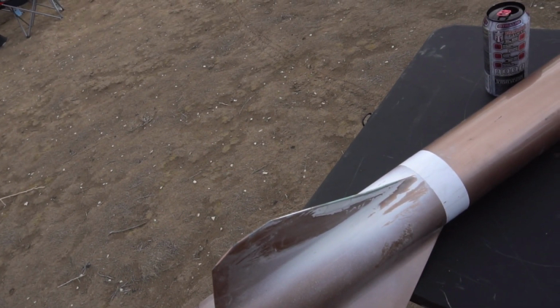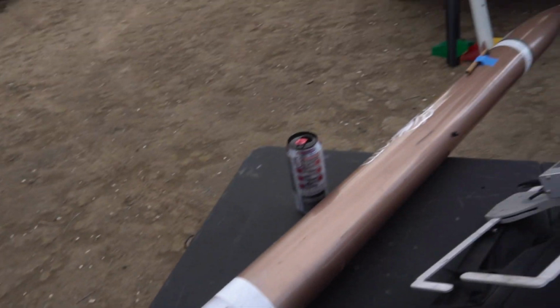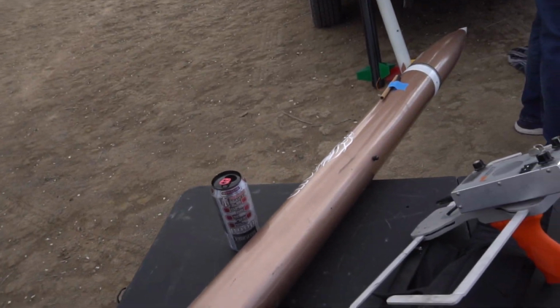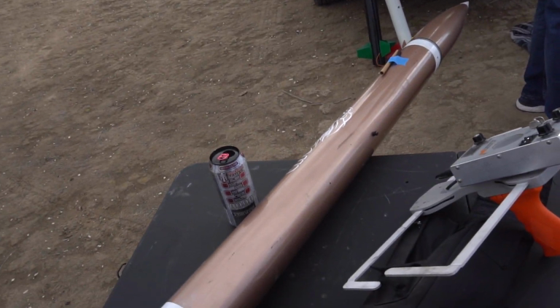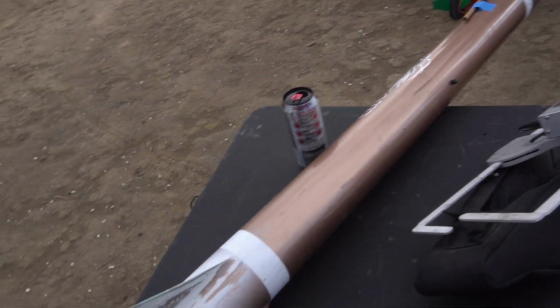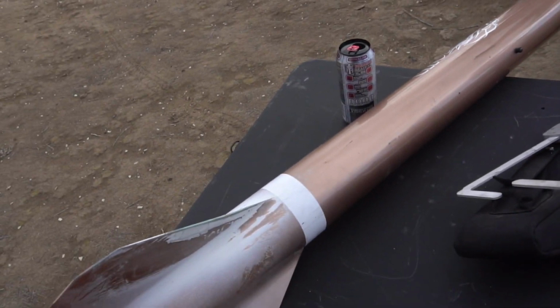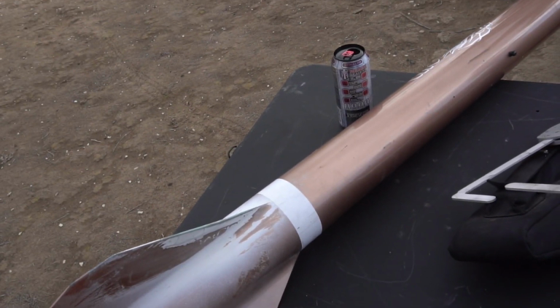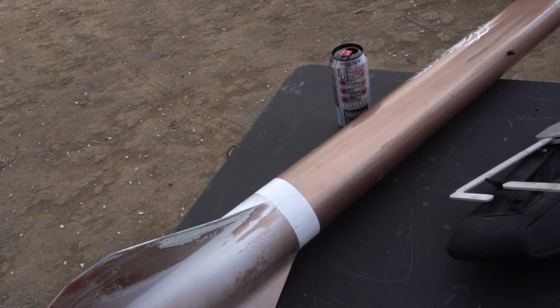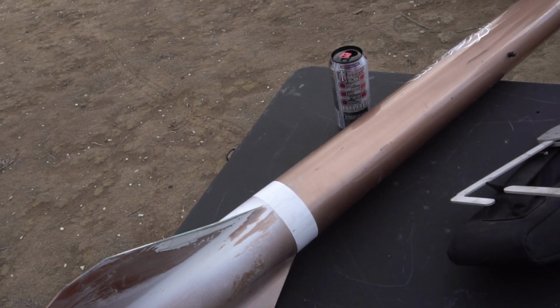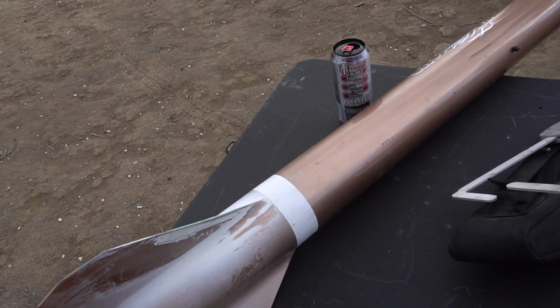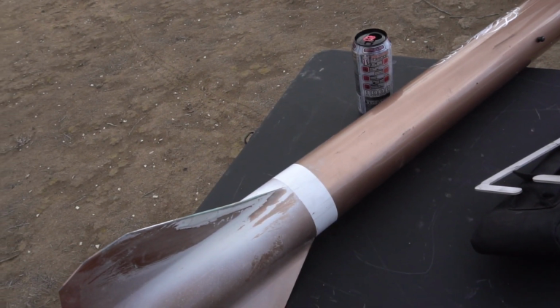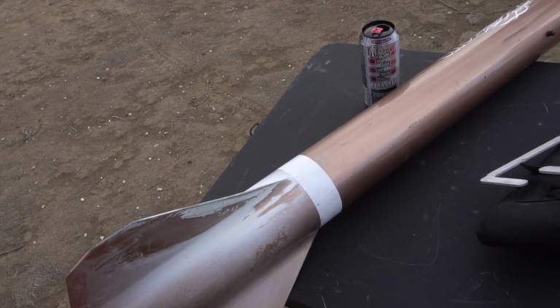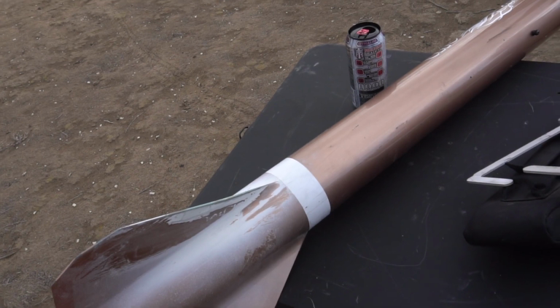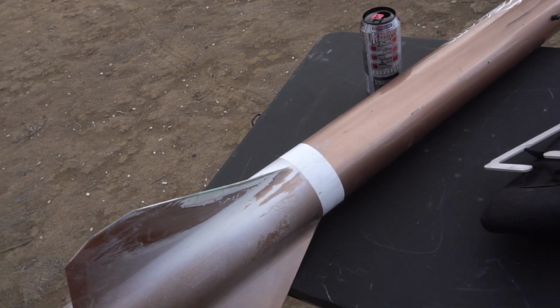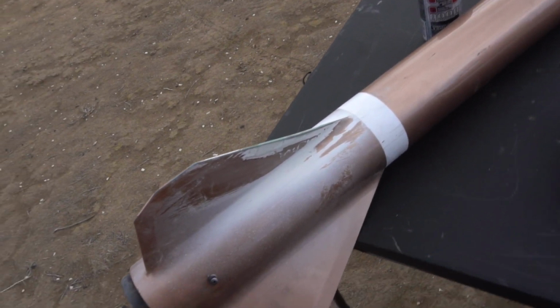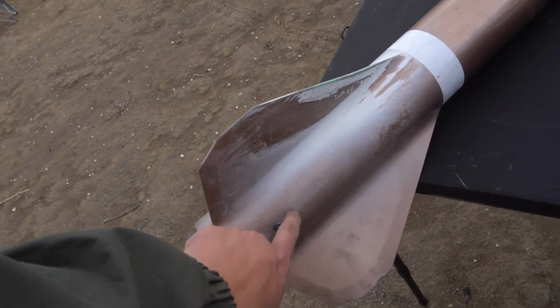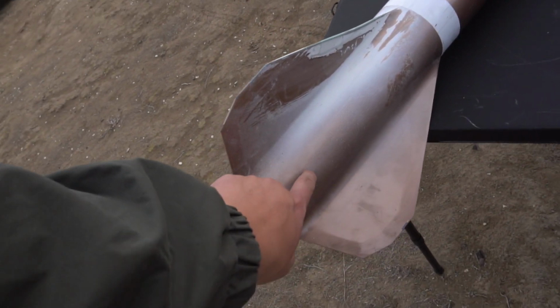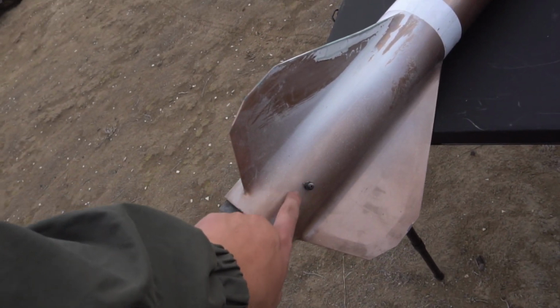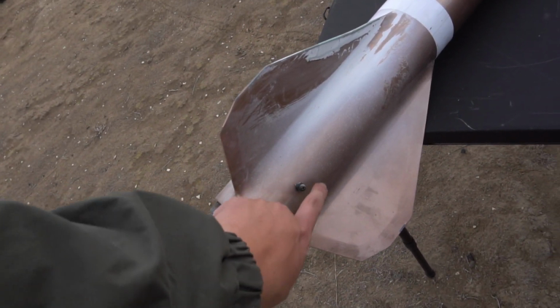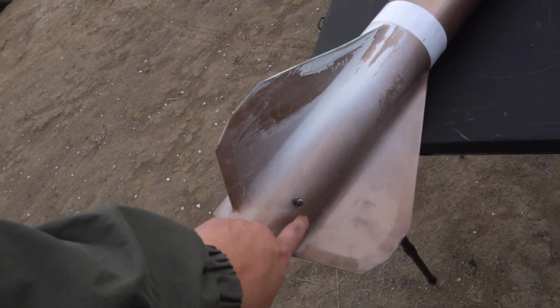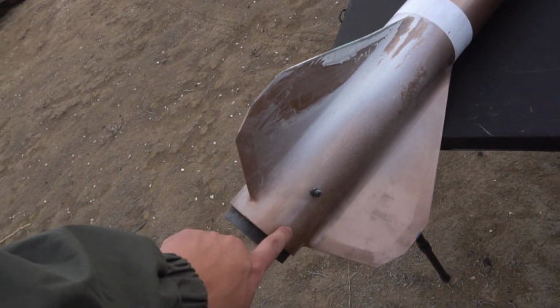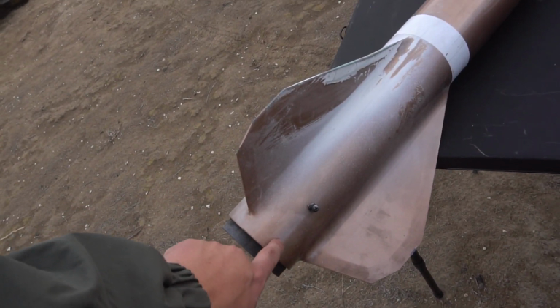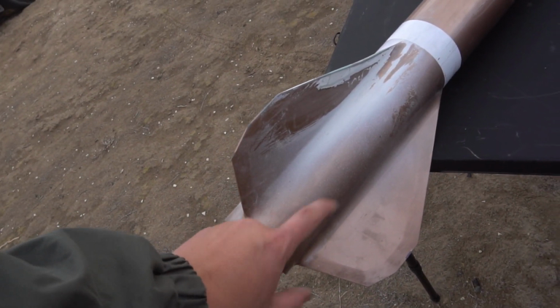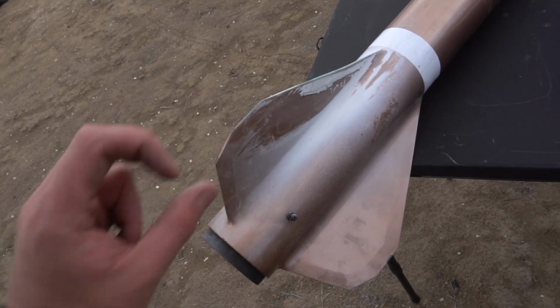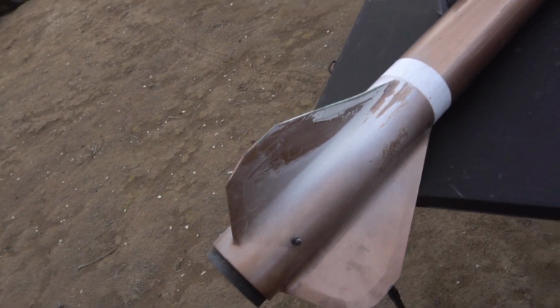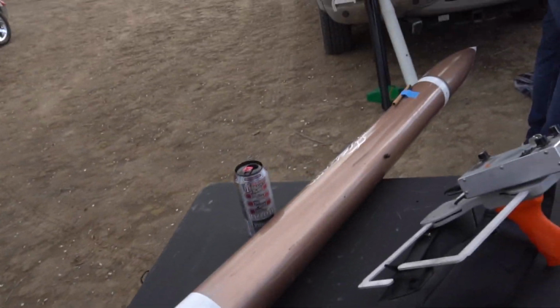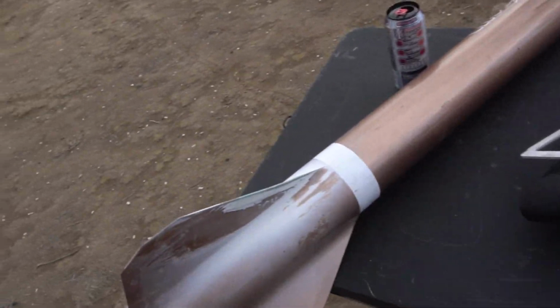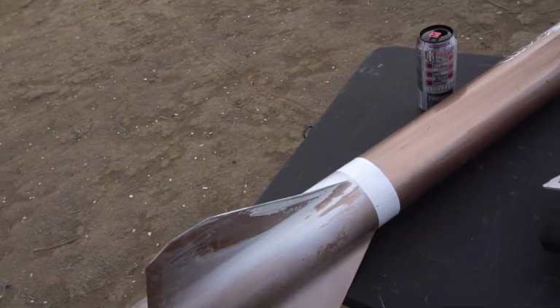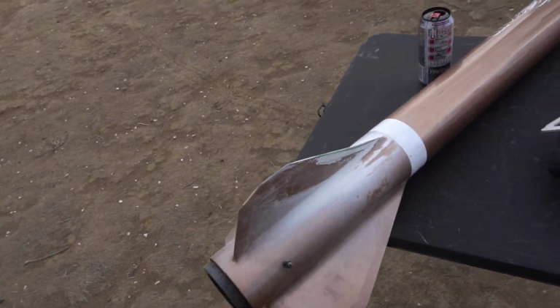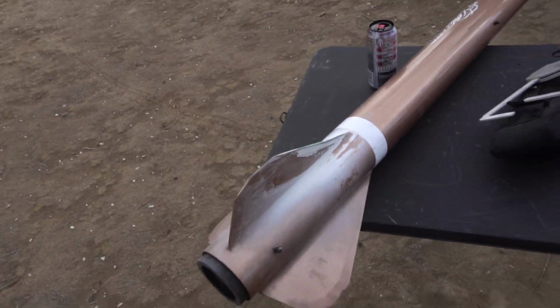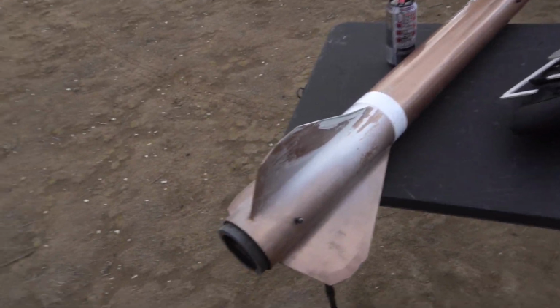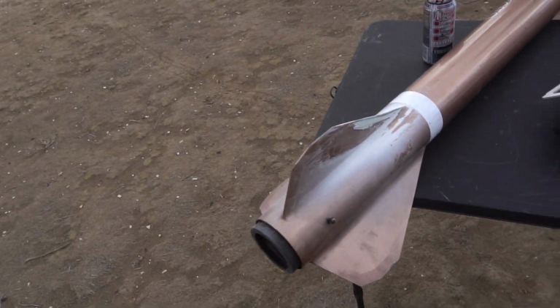It'll probably come off the nose. I hope it does what Taylor's did — when he went Mach 2 with his 4-inch Punisher, the paint around the shape of the rail button burned off and made a teardrop shape. I thought that was so cool. So yeah, hopefully we get a chance.